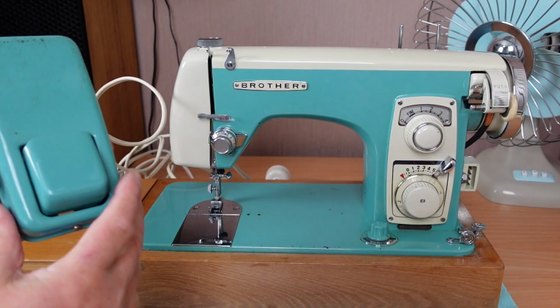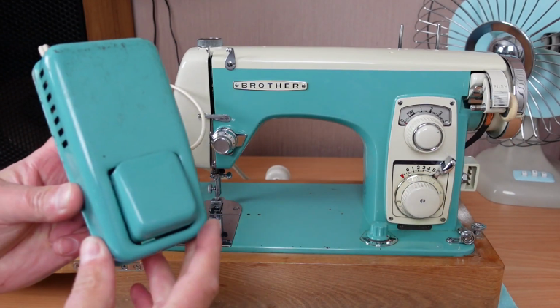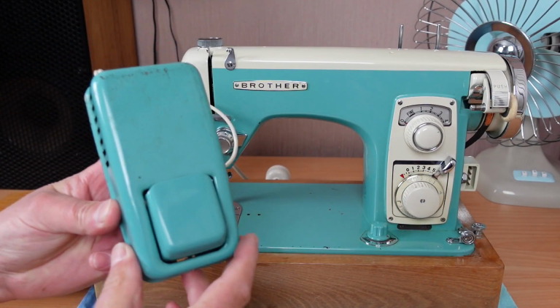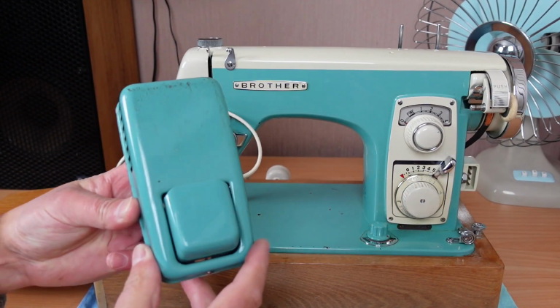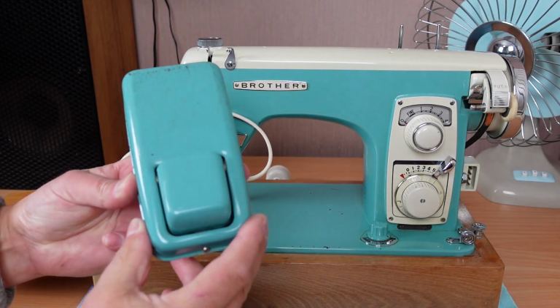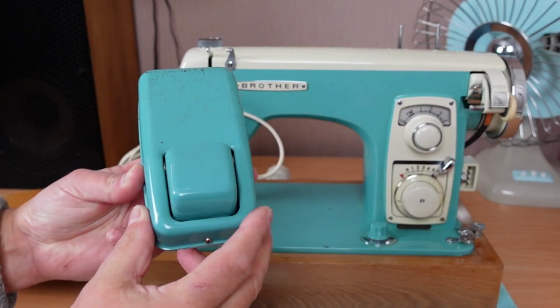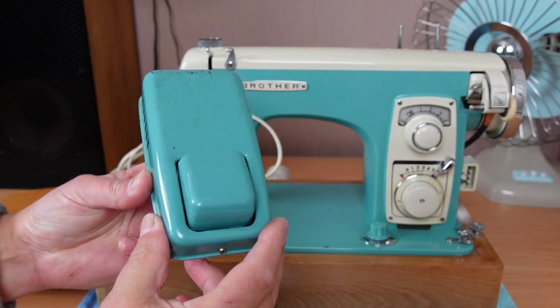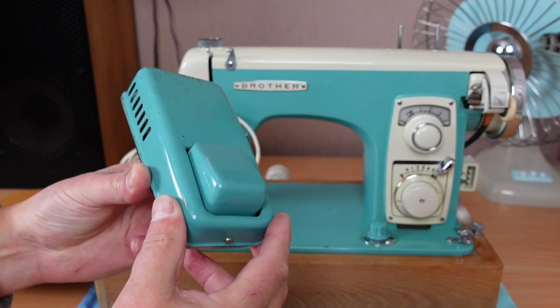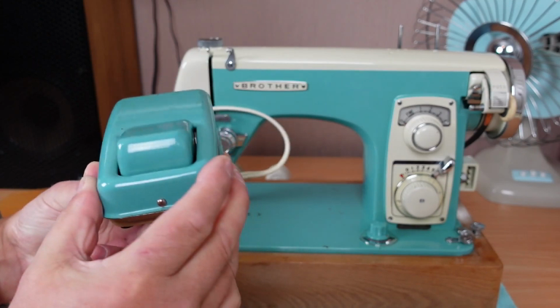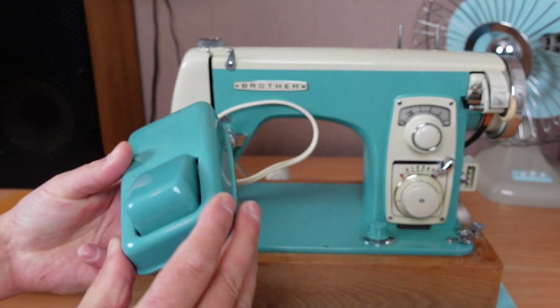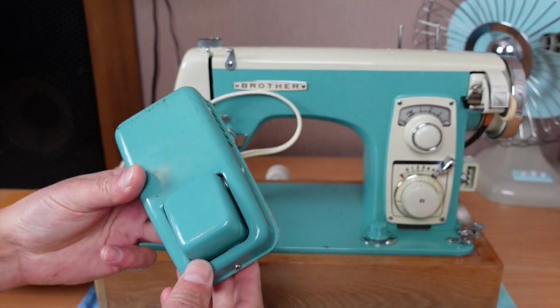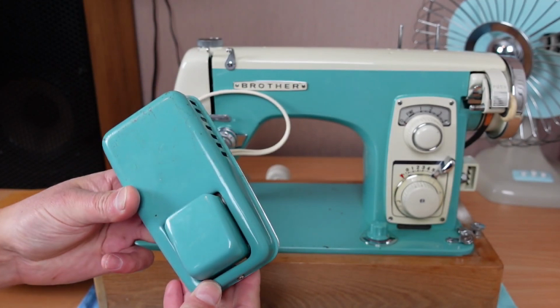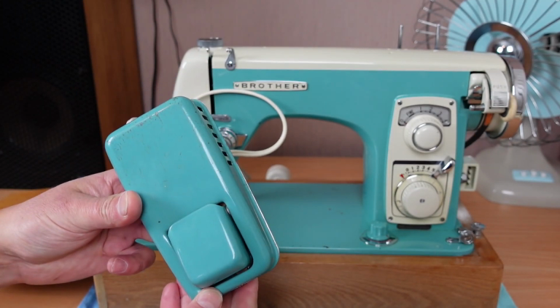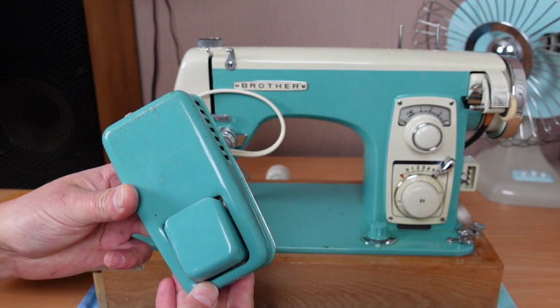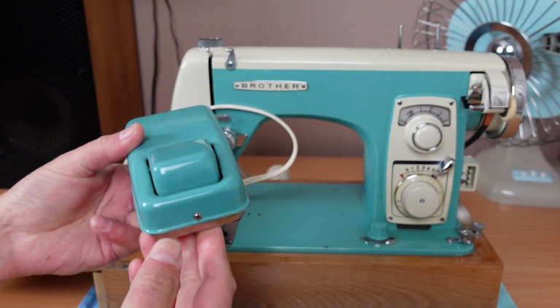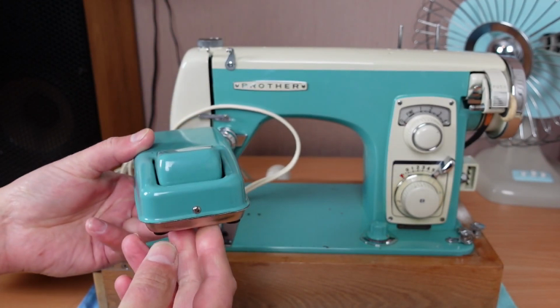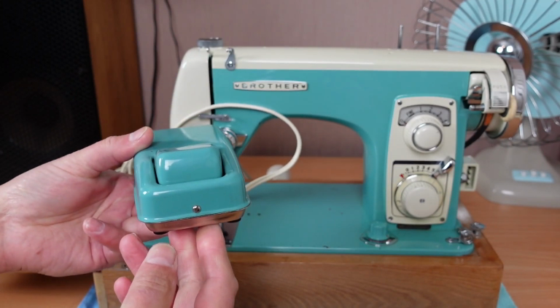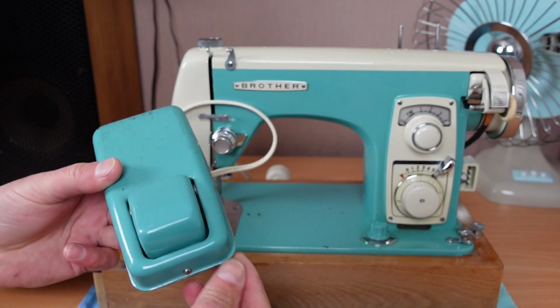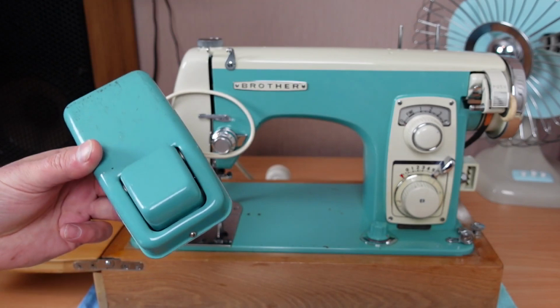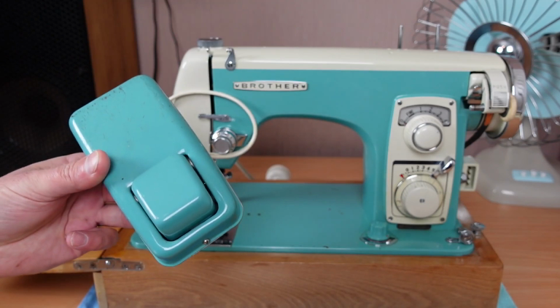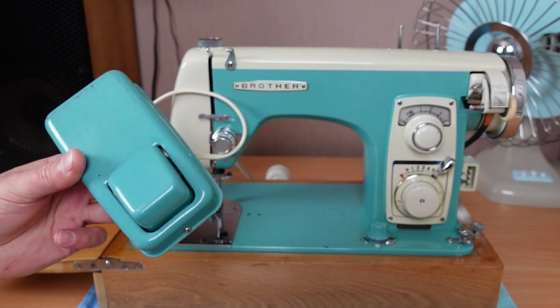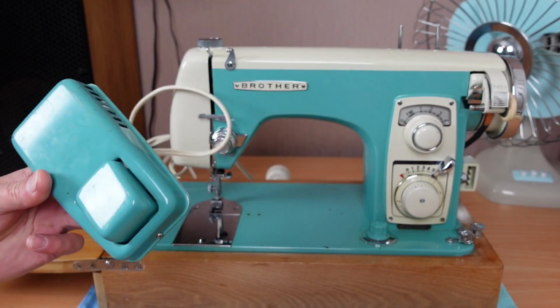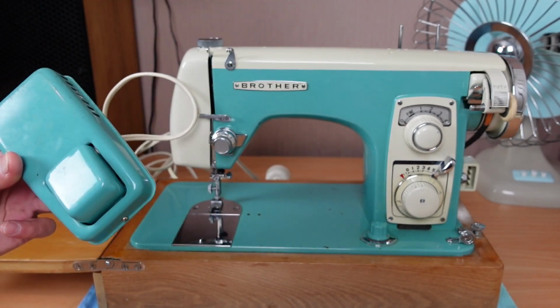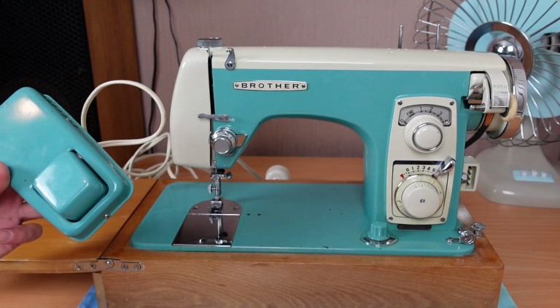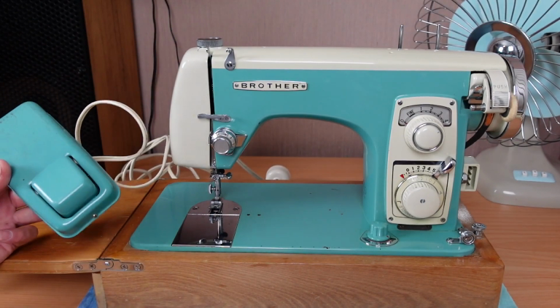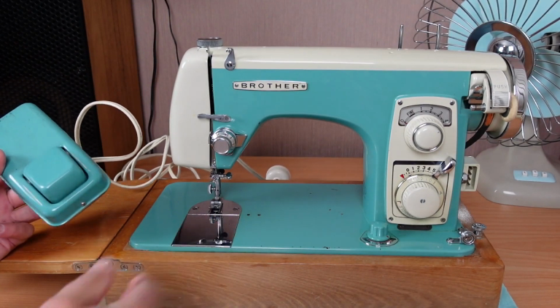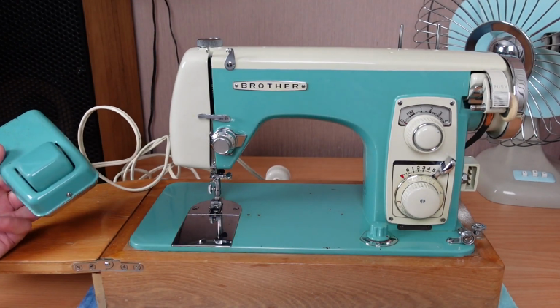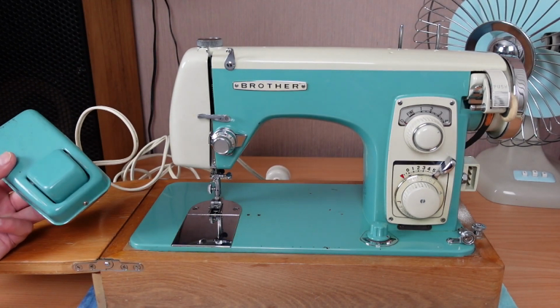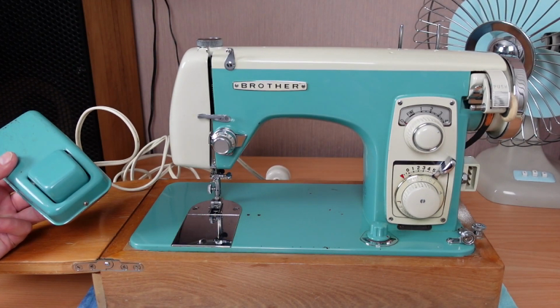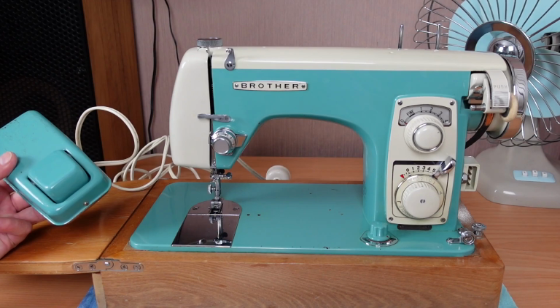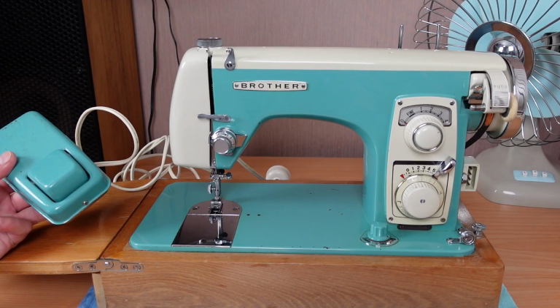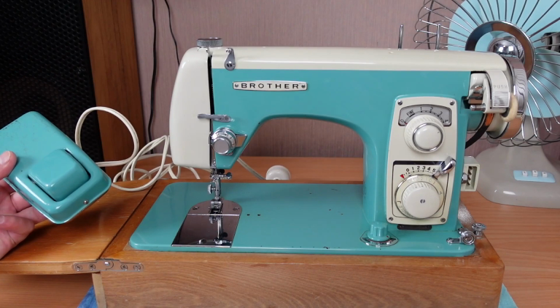Even the foot controller is gorgeous. Have you ever seen such a beautiful foot controller? Singer made some beautiful machines, but Brother has really done a nice job with this one.